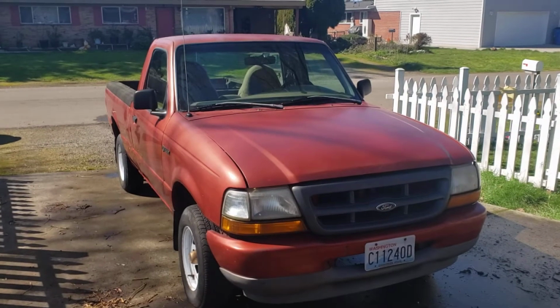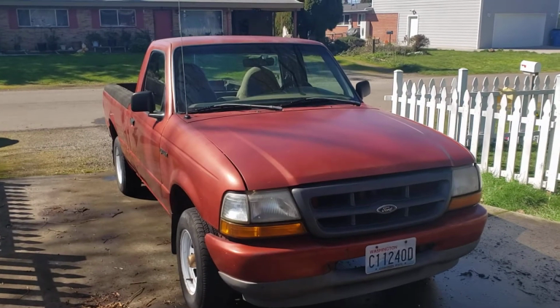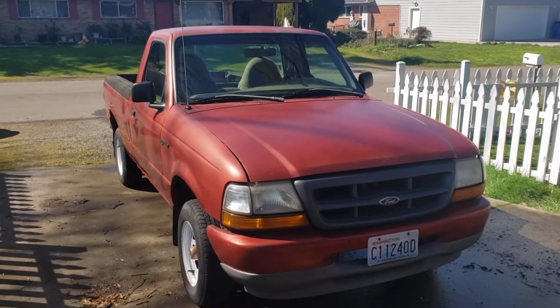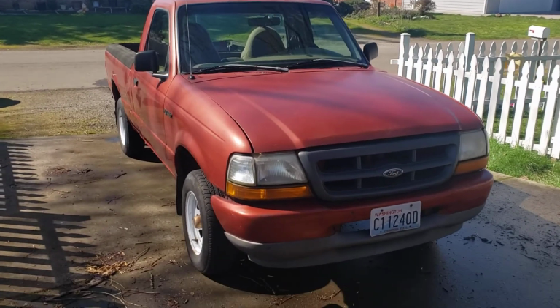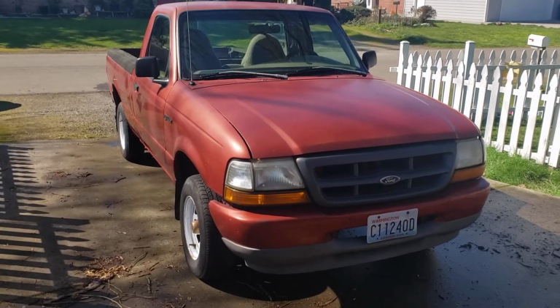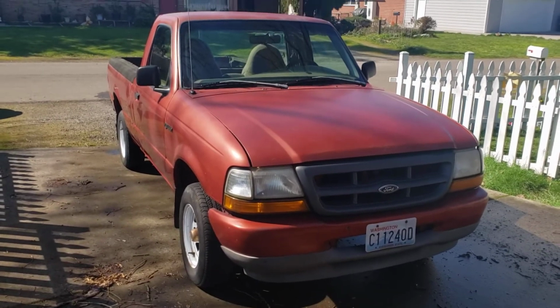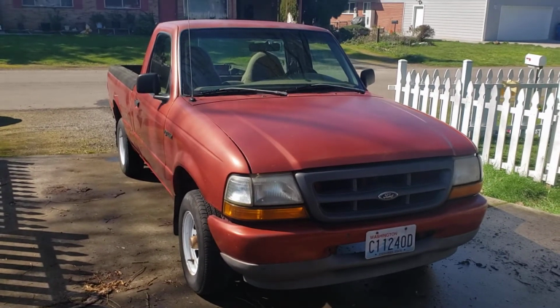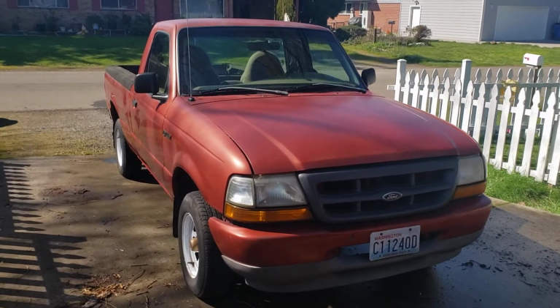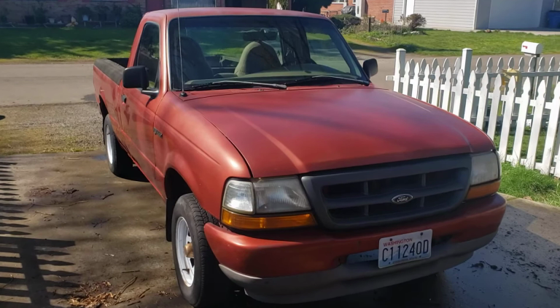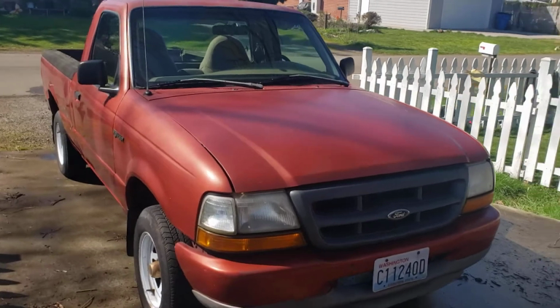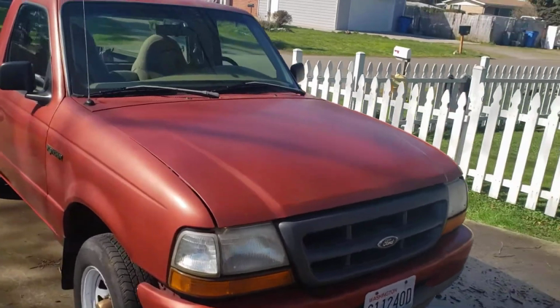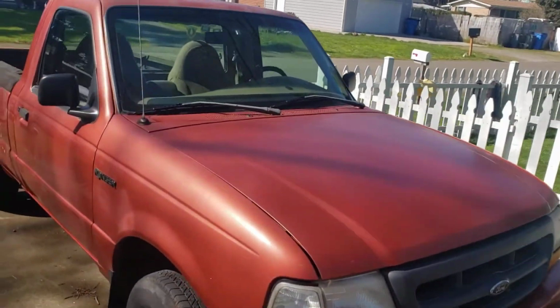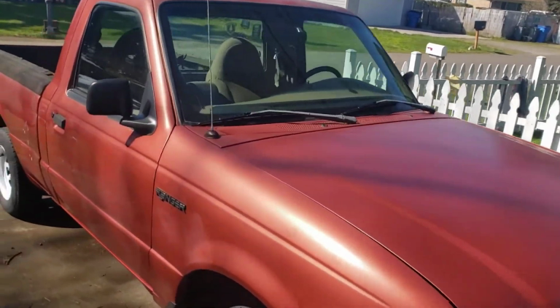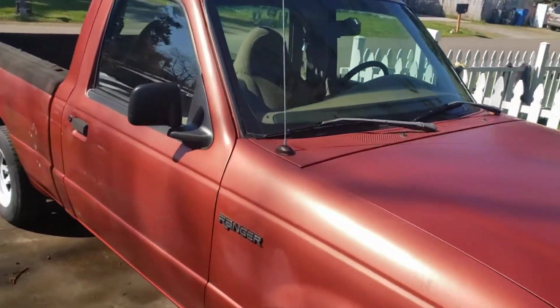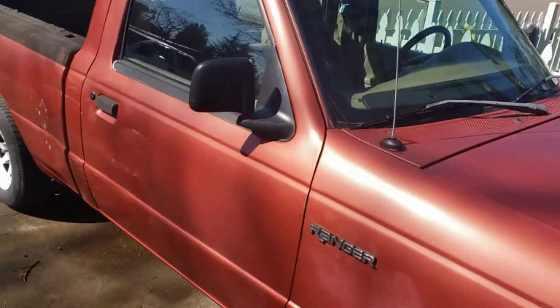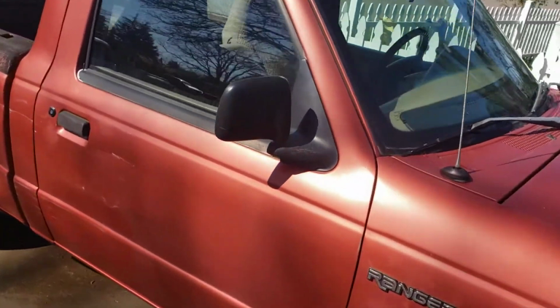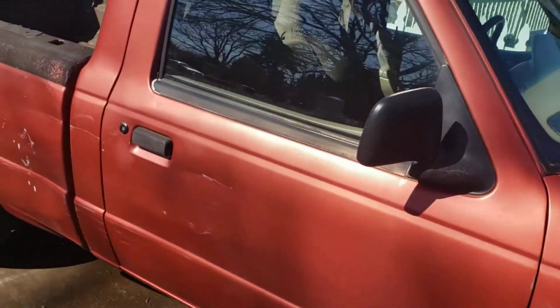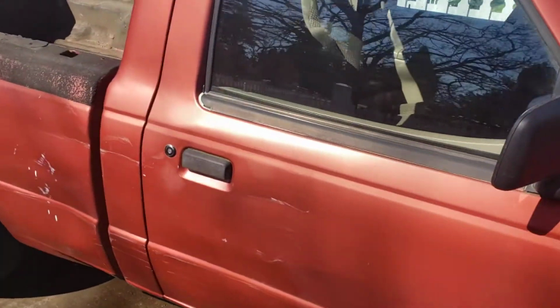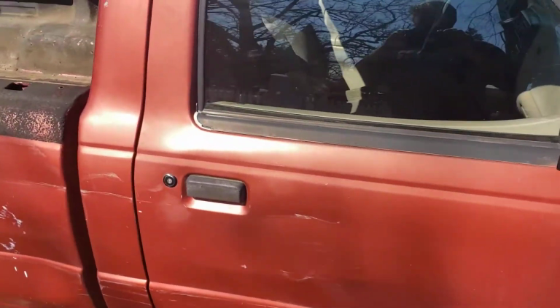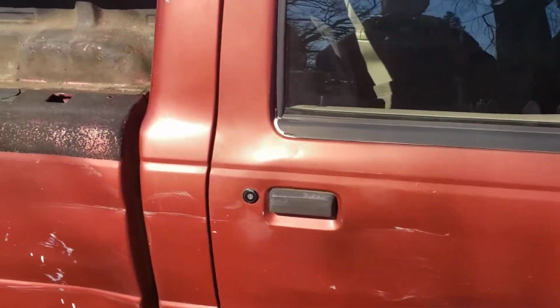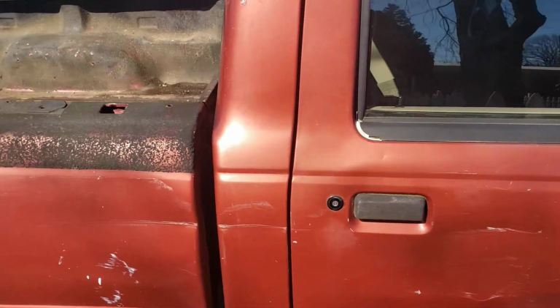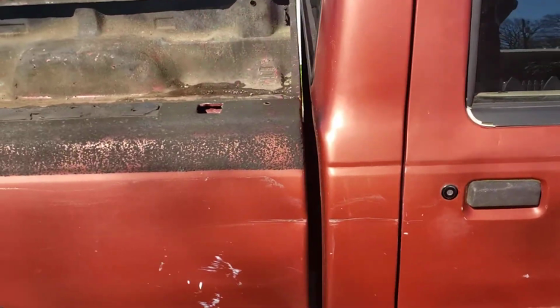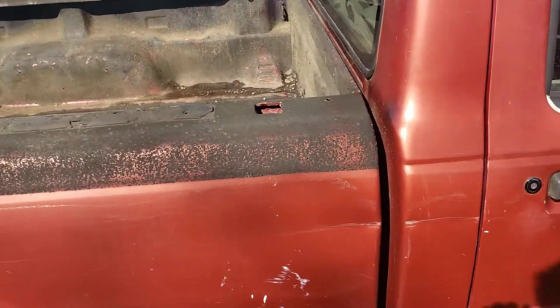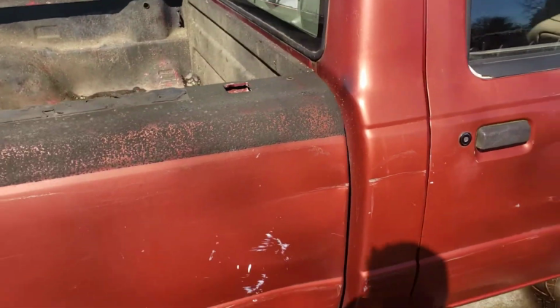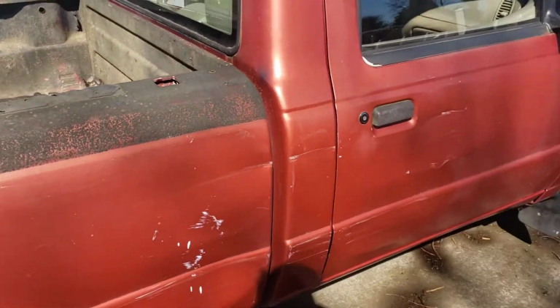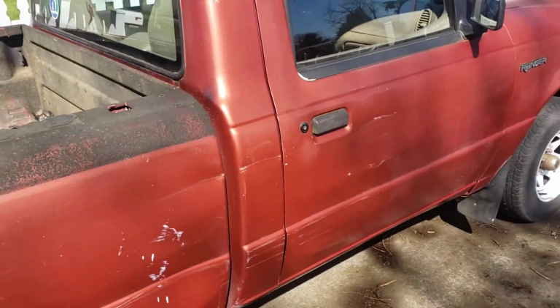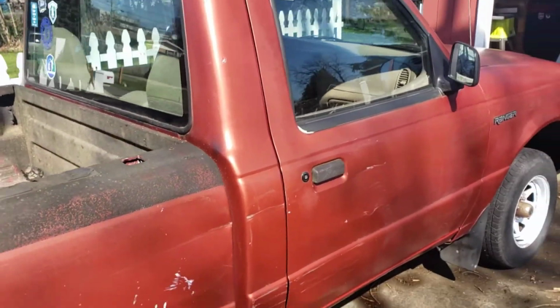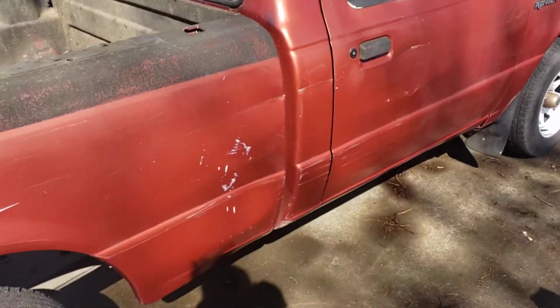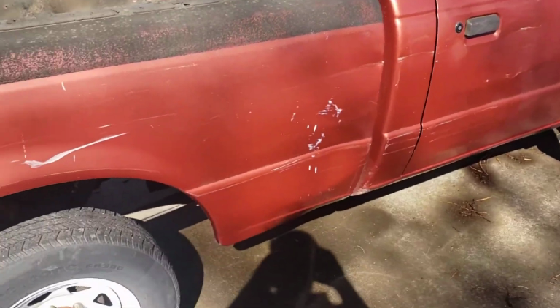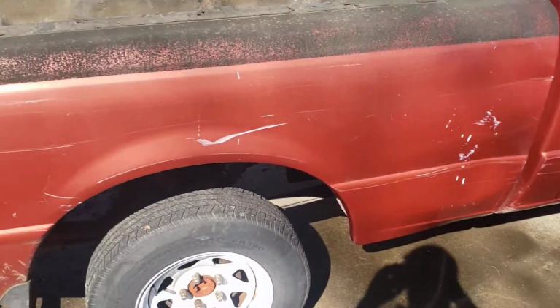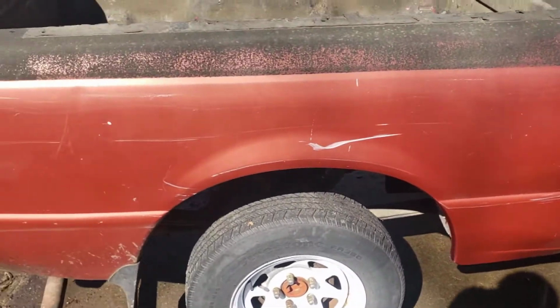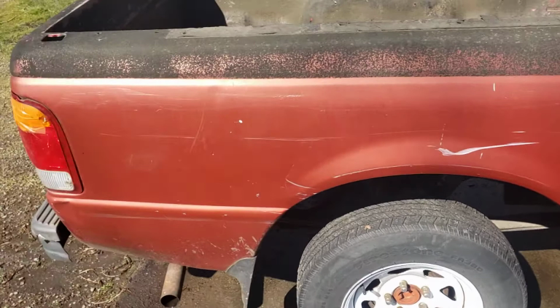All right, got my '99 Ford Ranger here — four-cylinder, 2.5 liter, manual. A lot of the stuff is in the description, but I figured I'd do a video here just to show you some stuff.